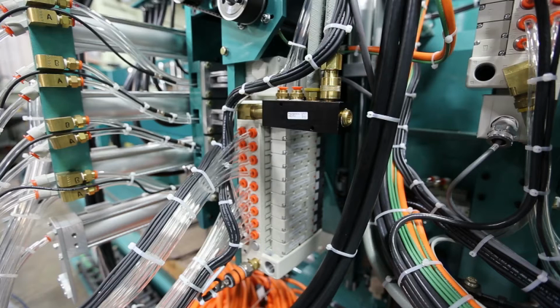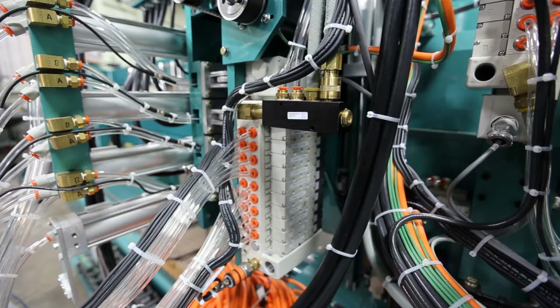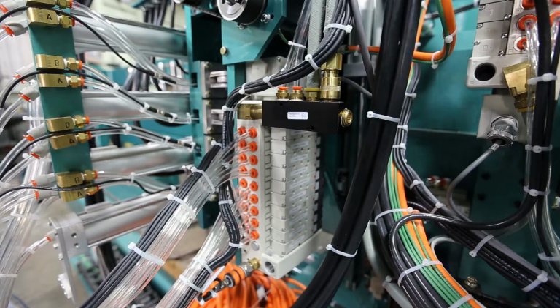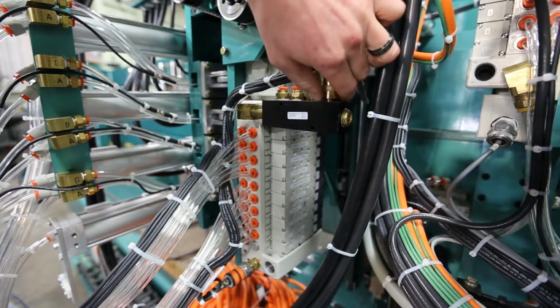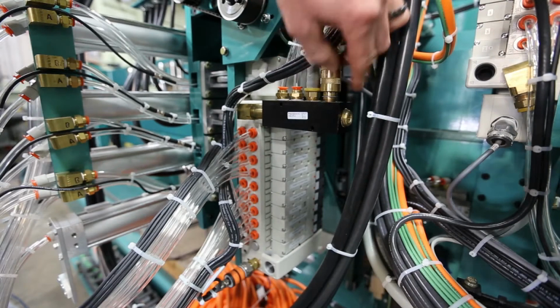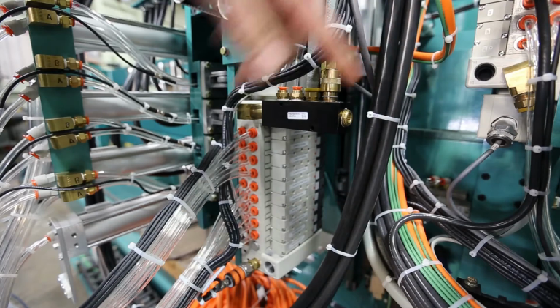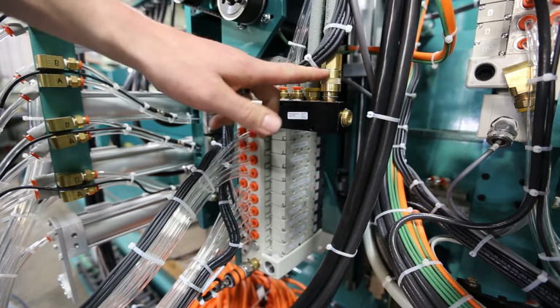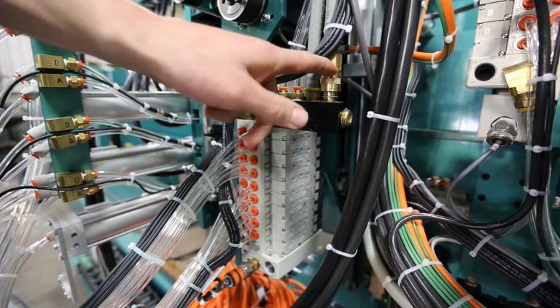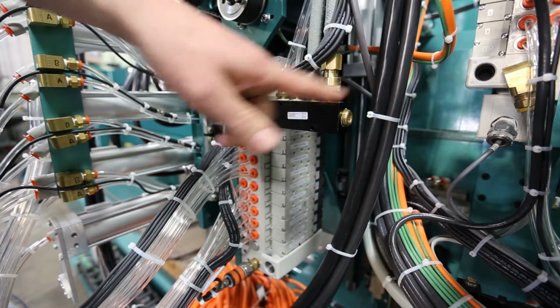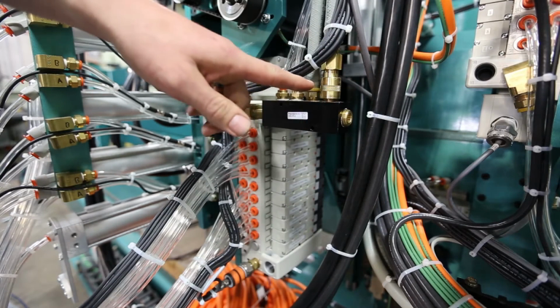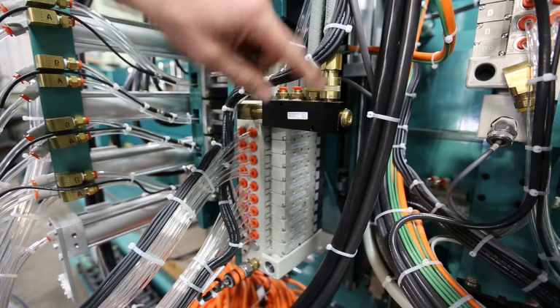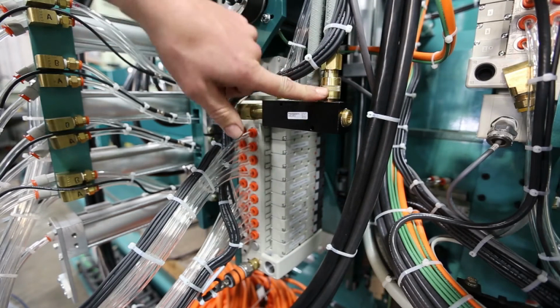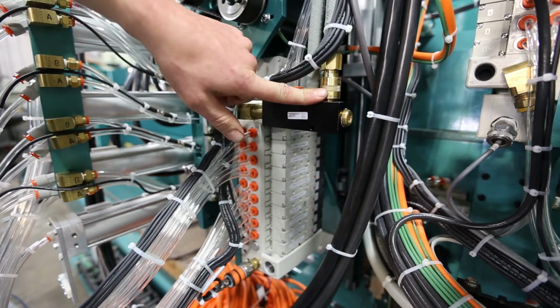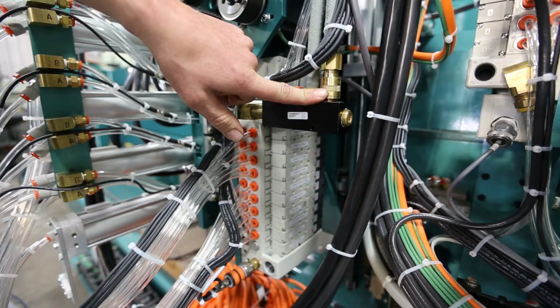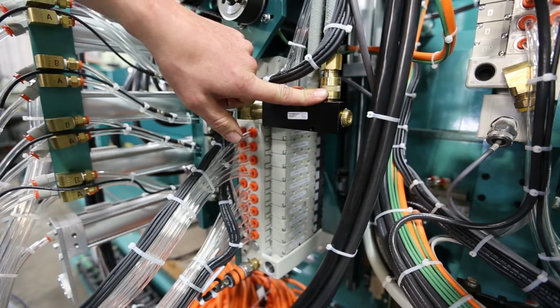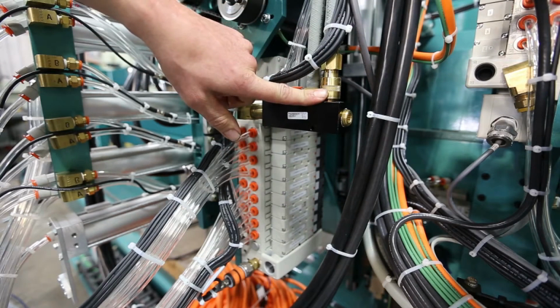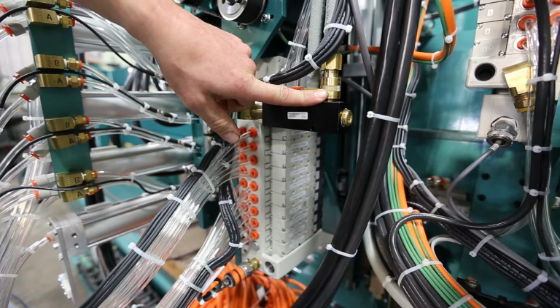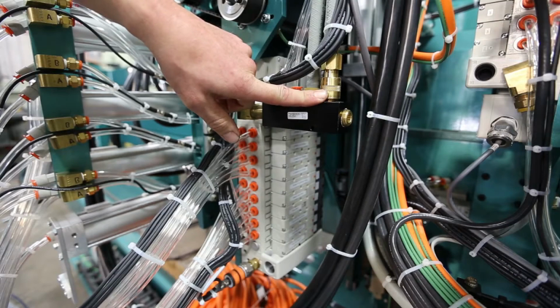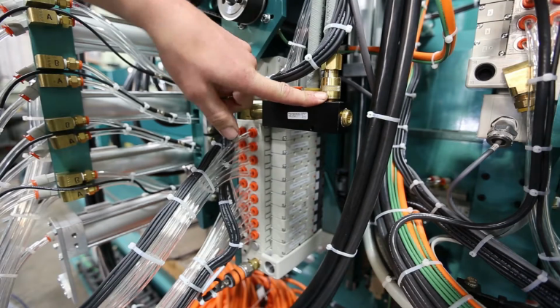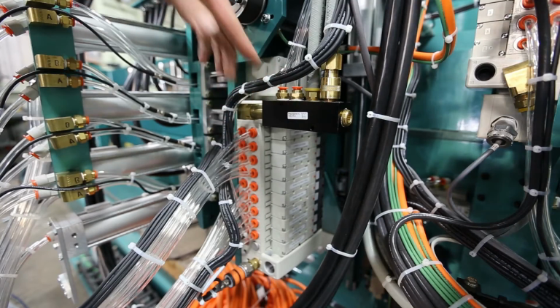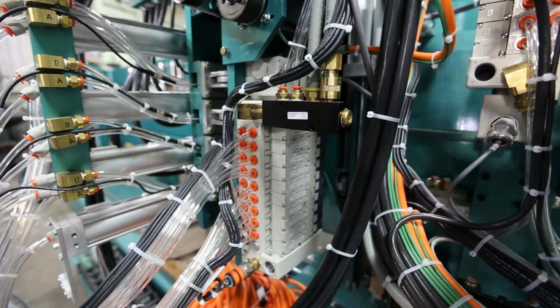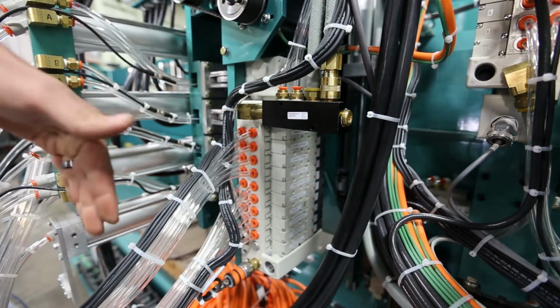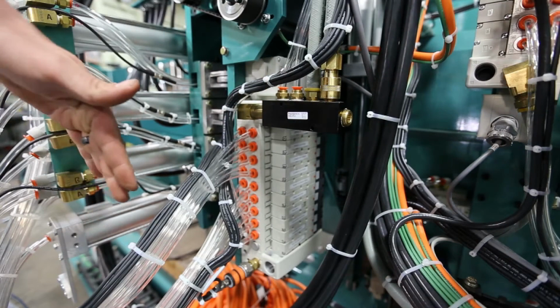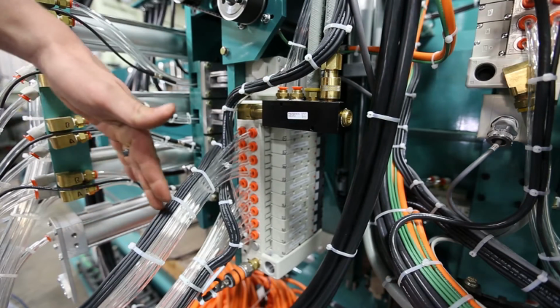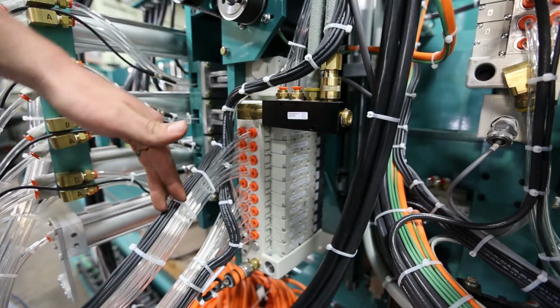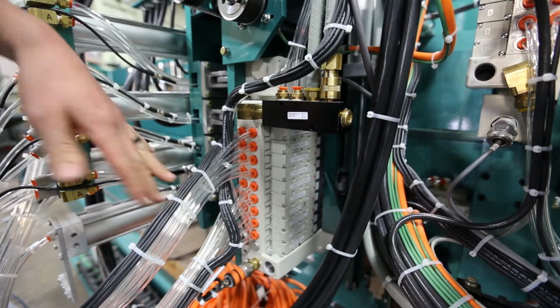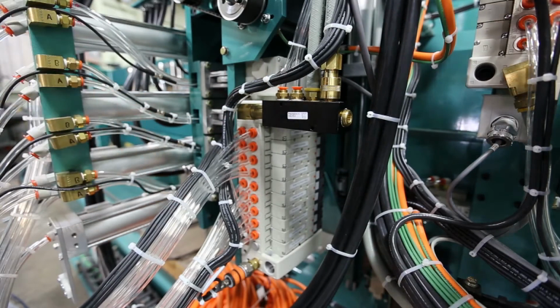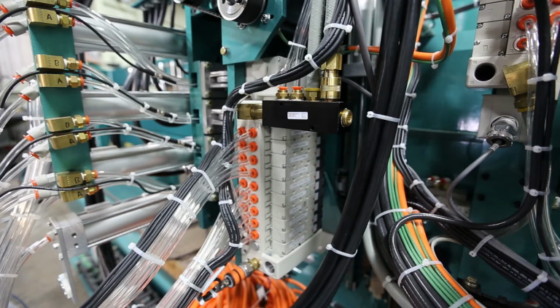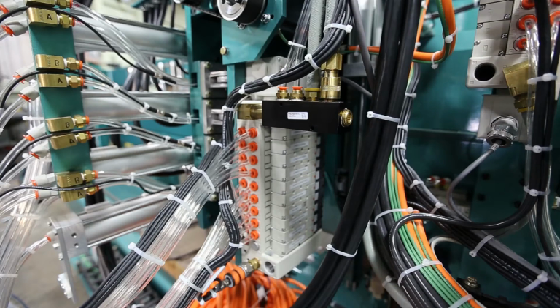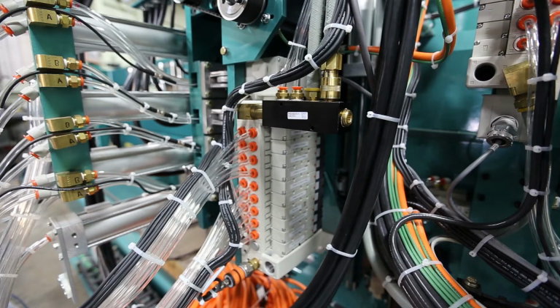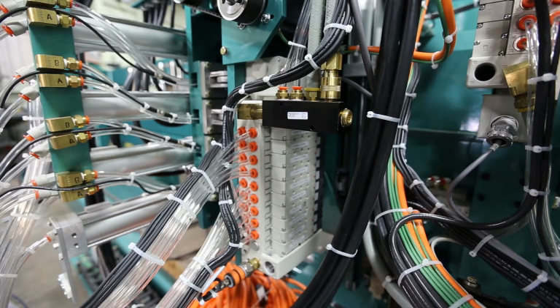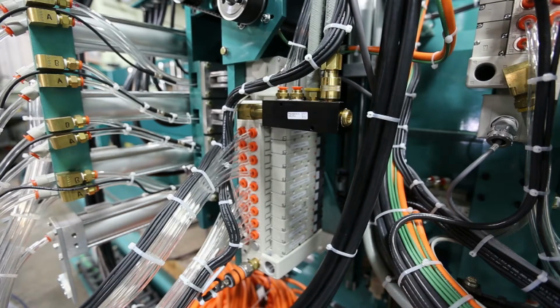First, turn the air off on the back section. If your head does not have an on/off valve, bring the head all the way down to the park position and then kill the air on the main FRL of the machine.